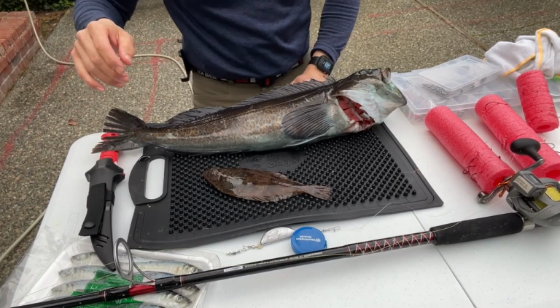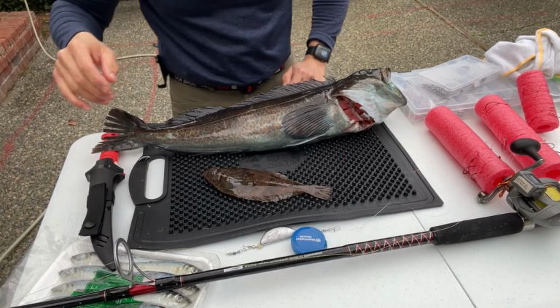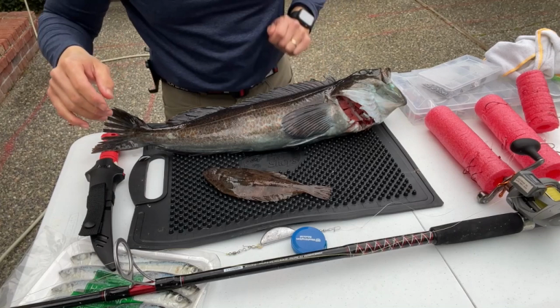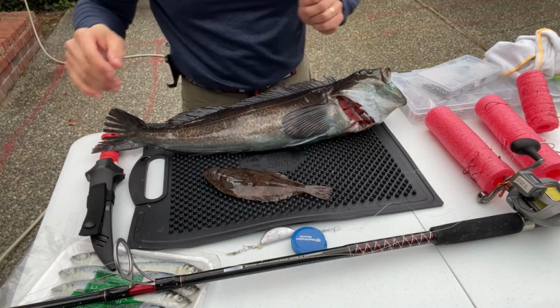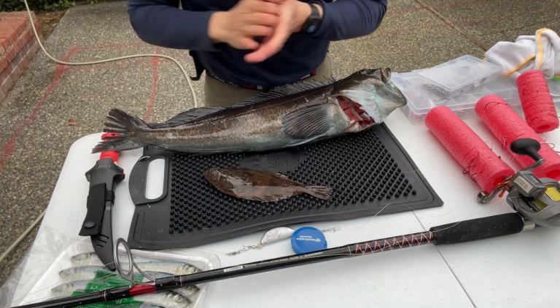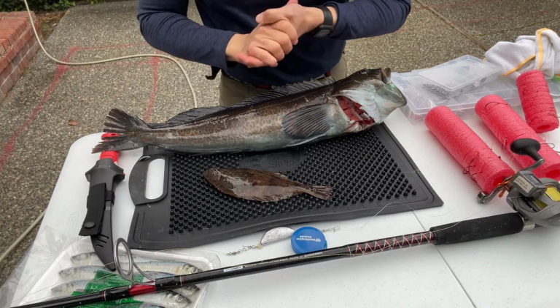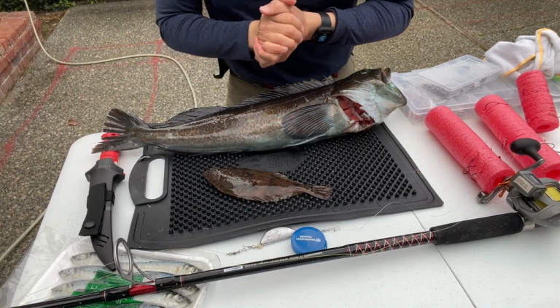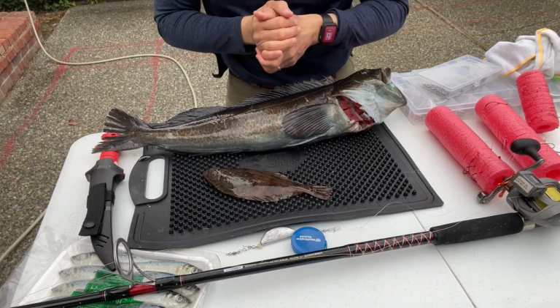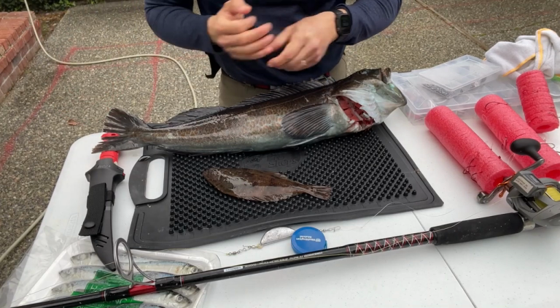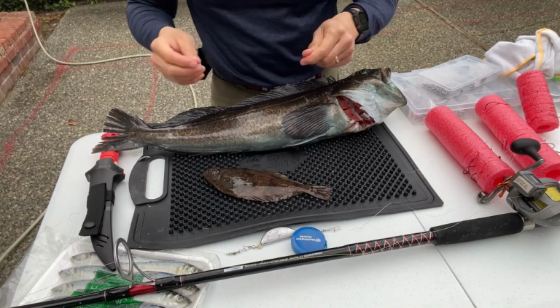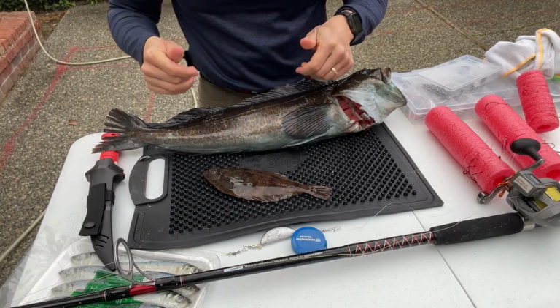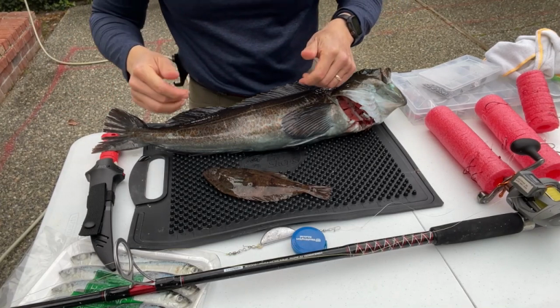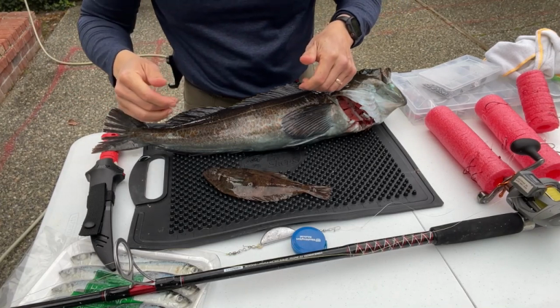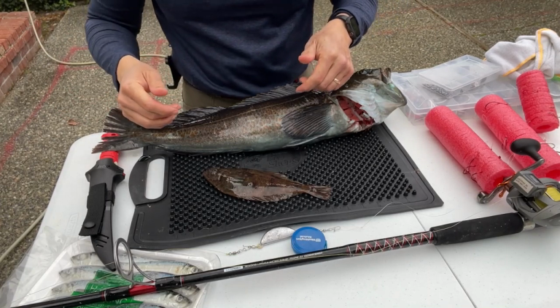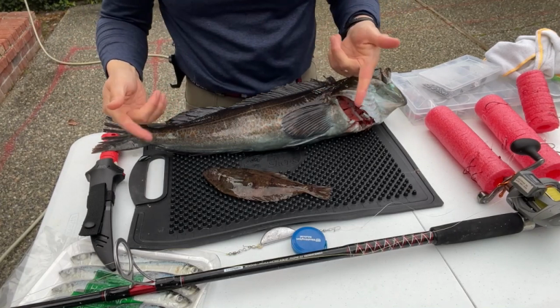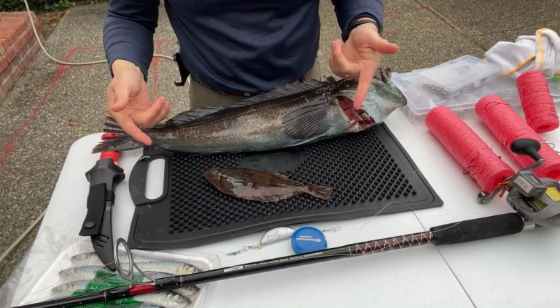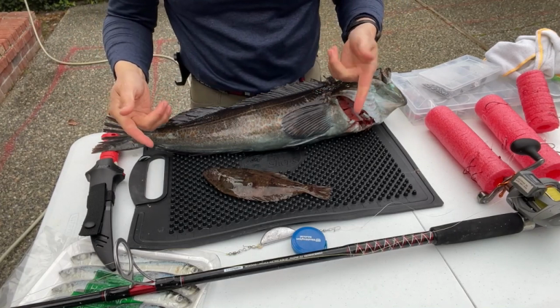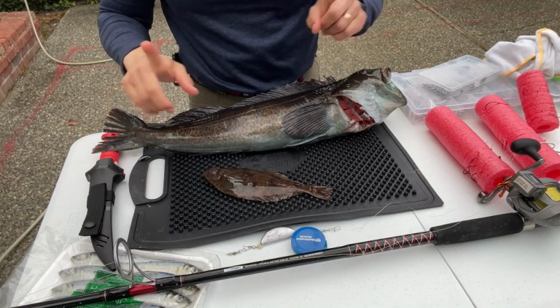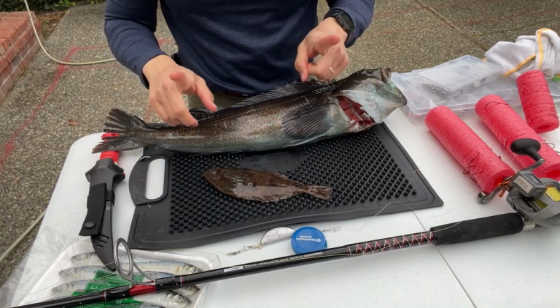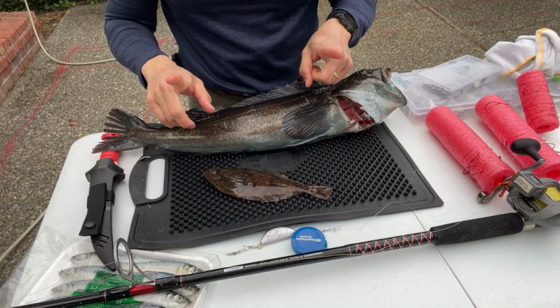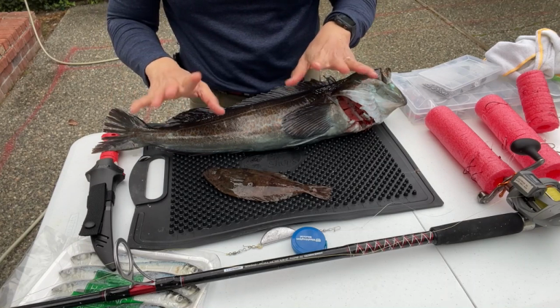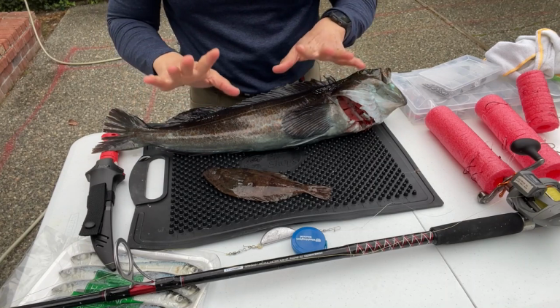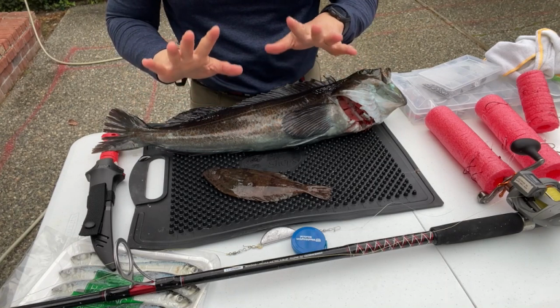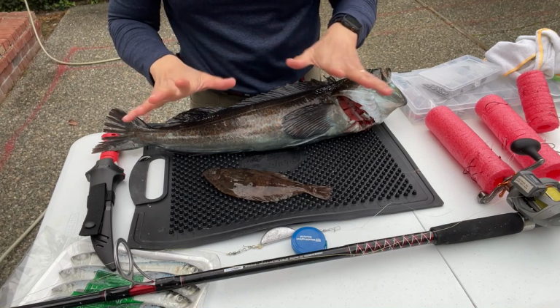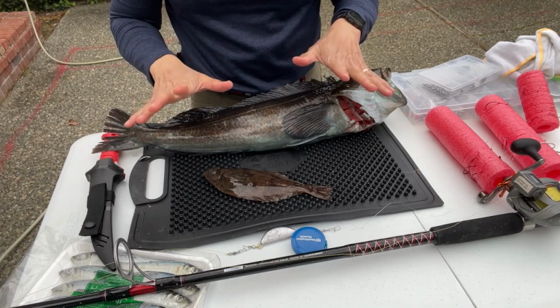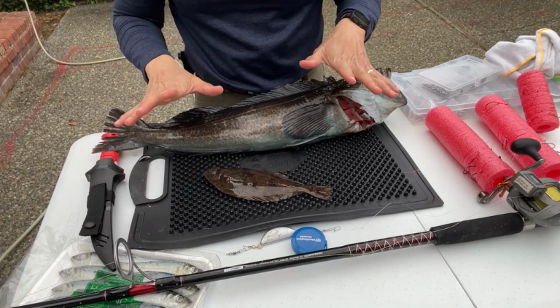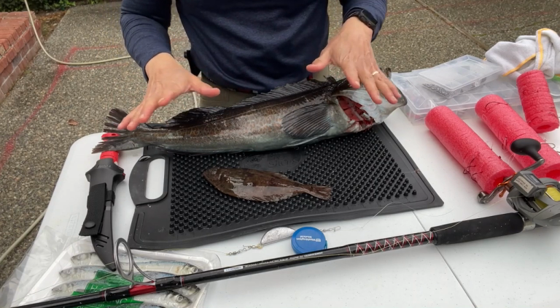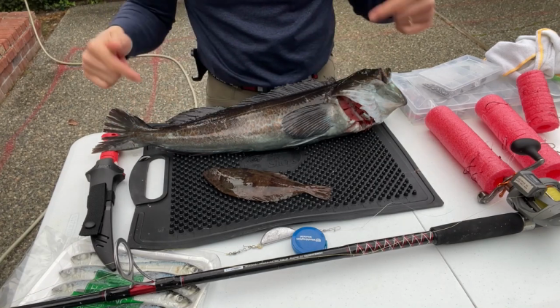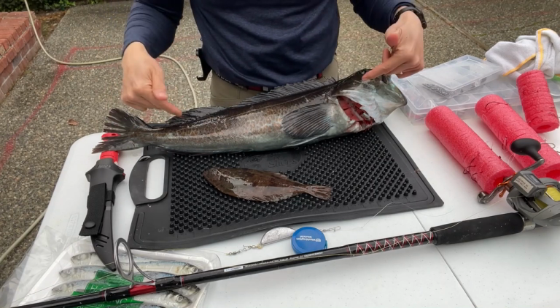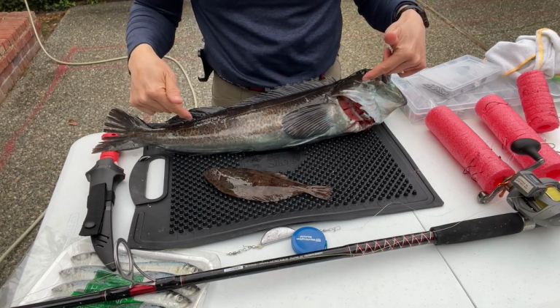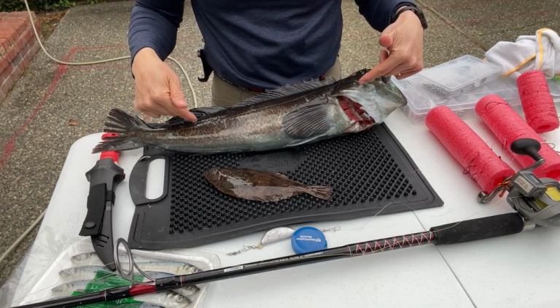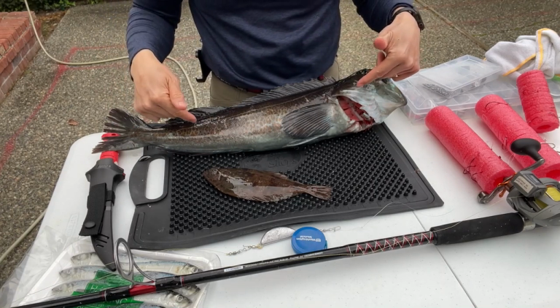Hey everyone, I was asked to make a video about what kind of gear I use to catch lingcod. First I want to disclose that I am a newbie to lingcod — this is only the second lingcod I've caught.